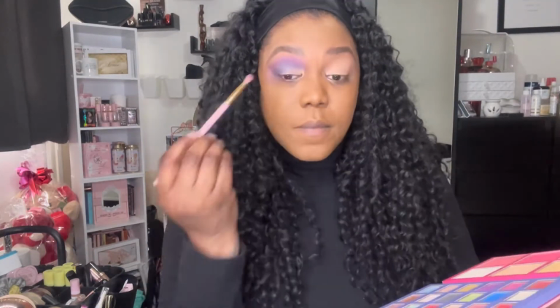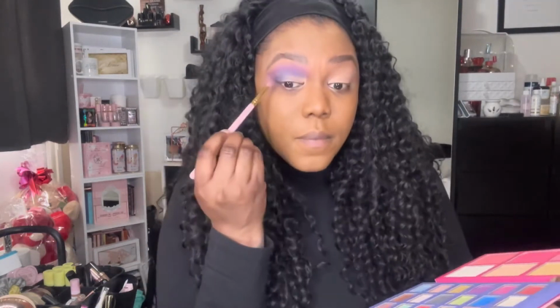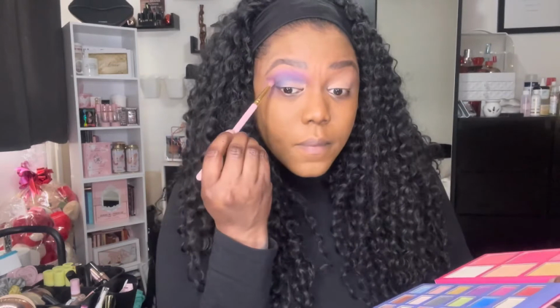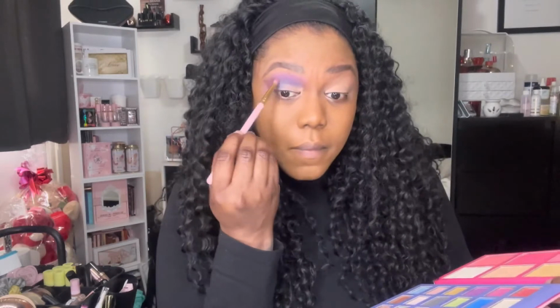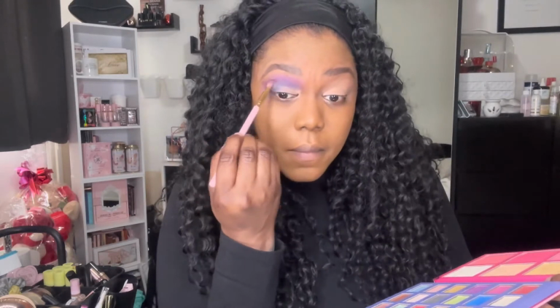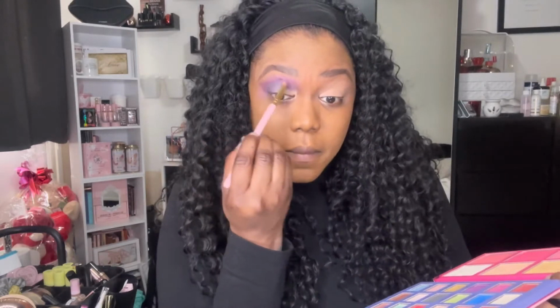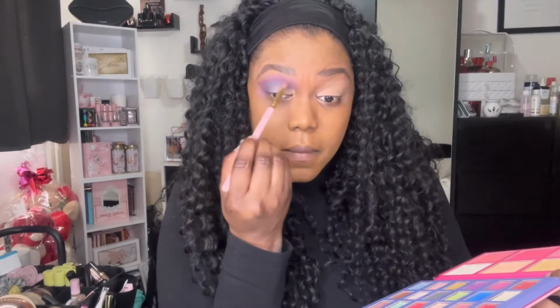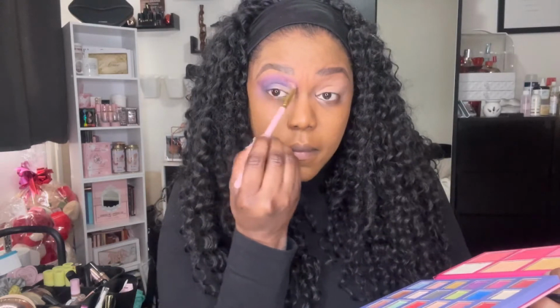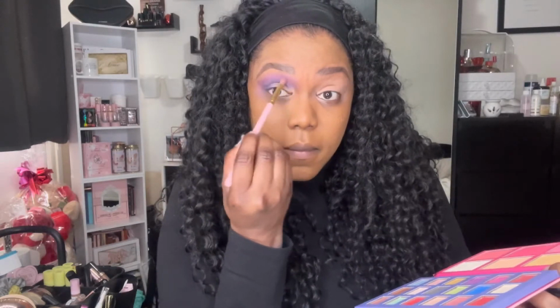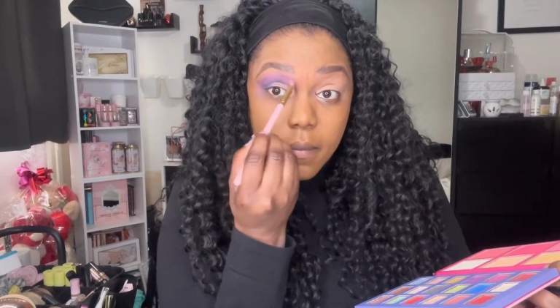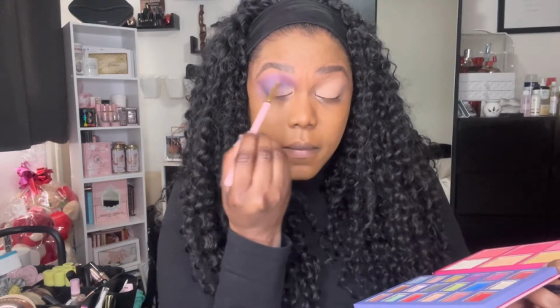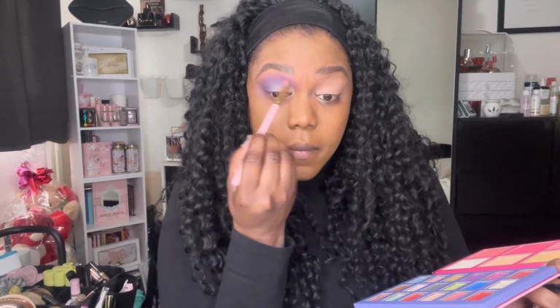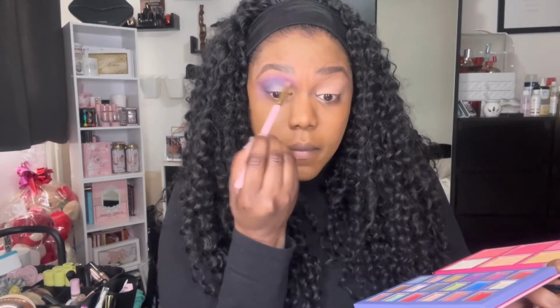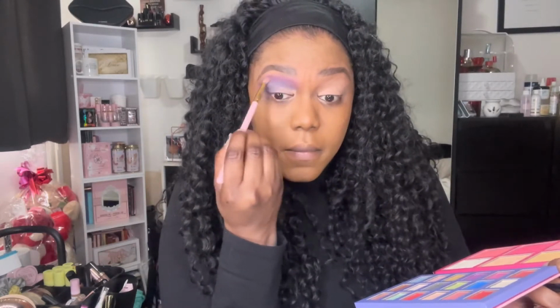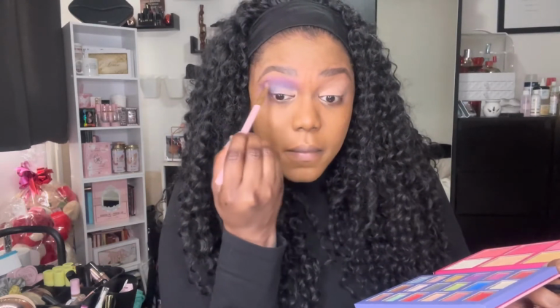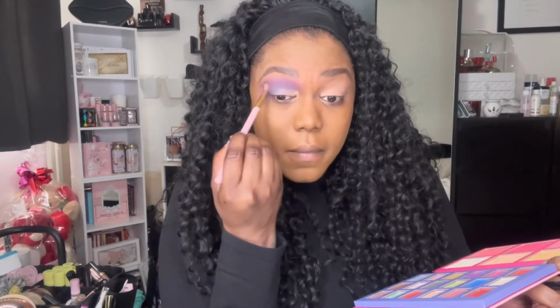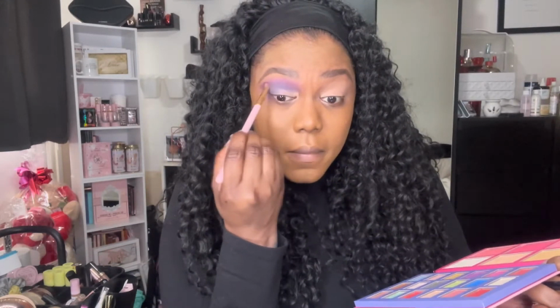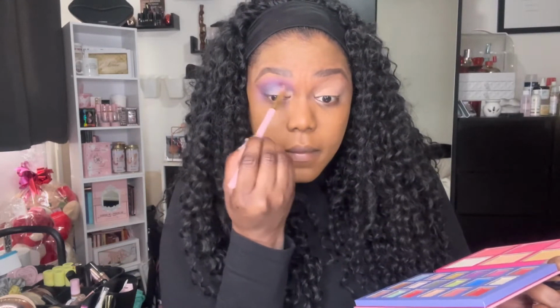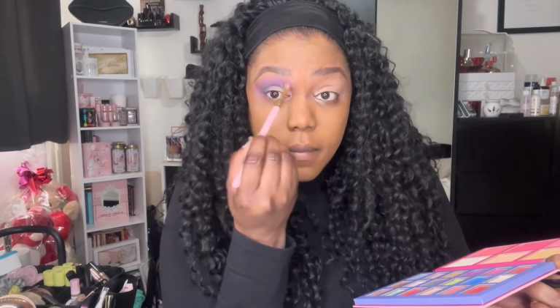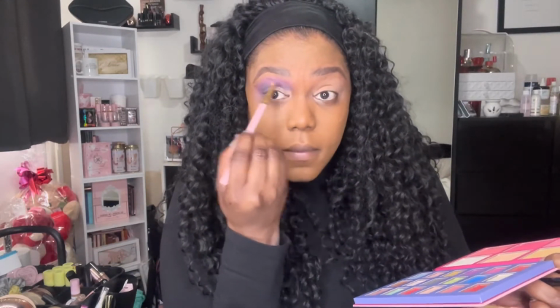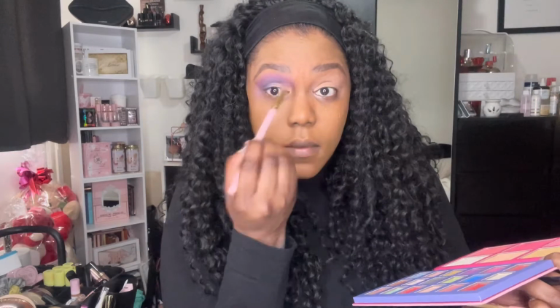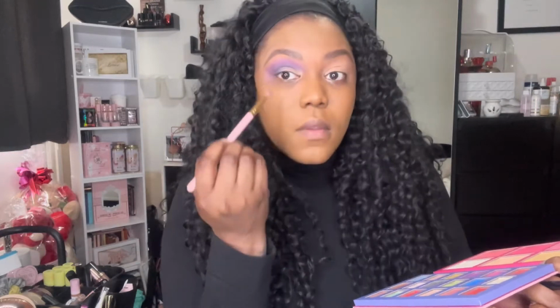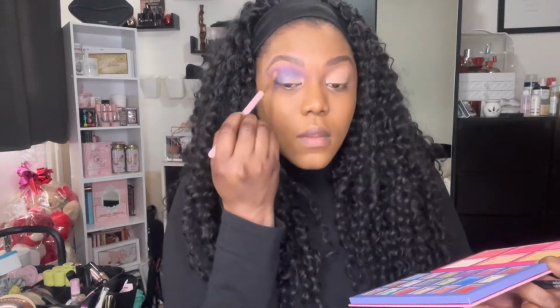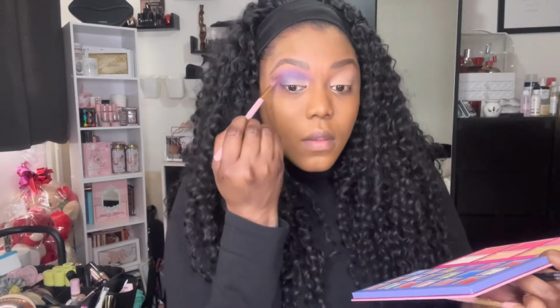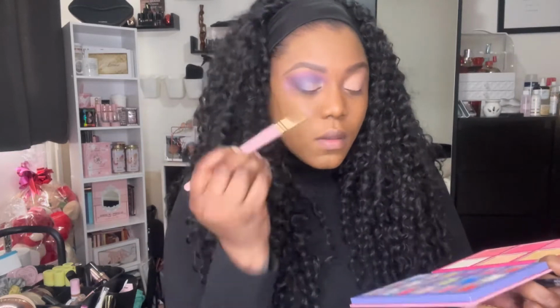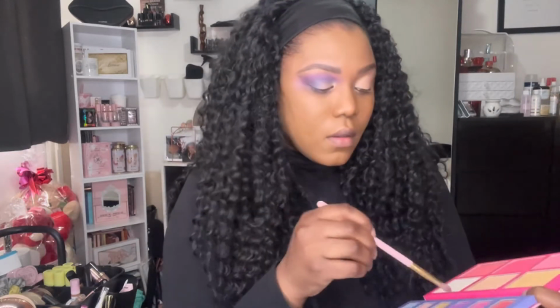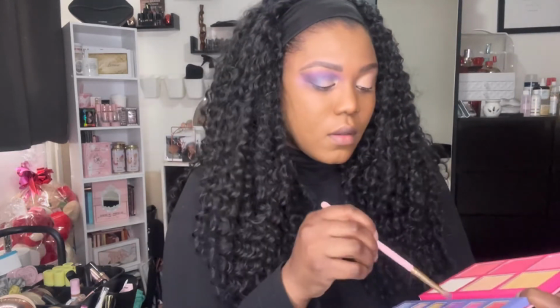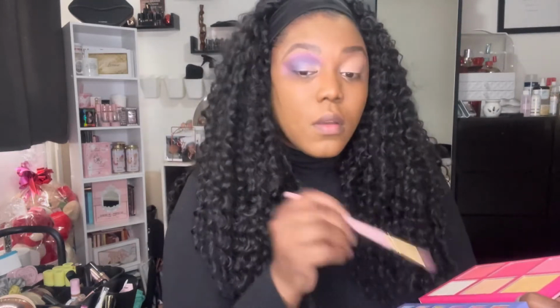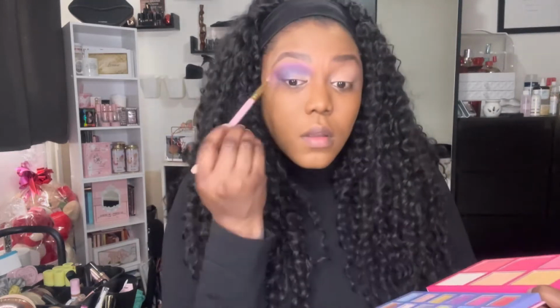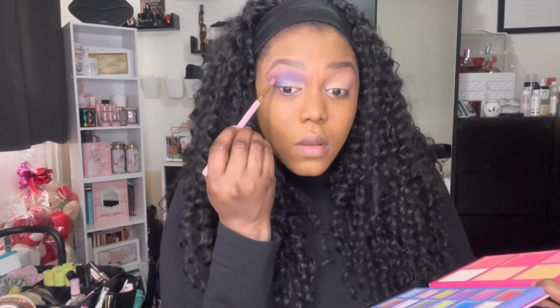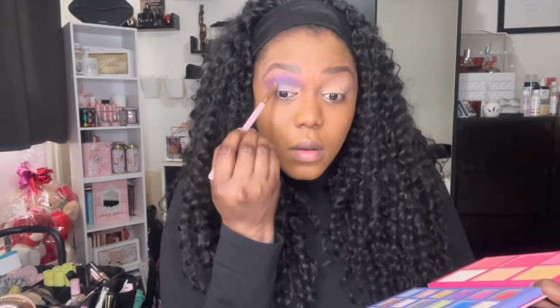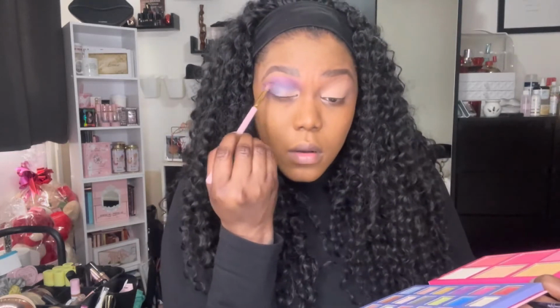All colours and products that I use will be listed down below in the description box, so if I don't say what colour it will definitely be down below.